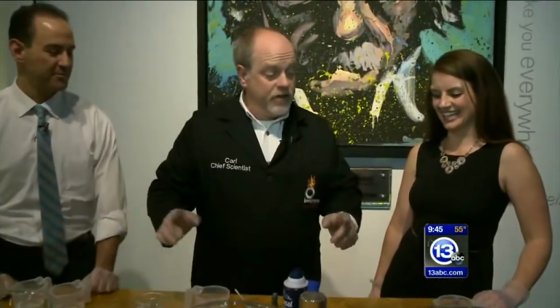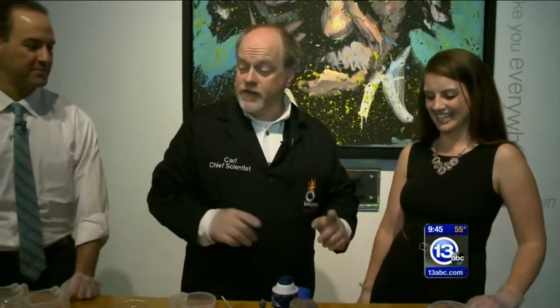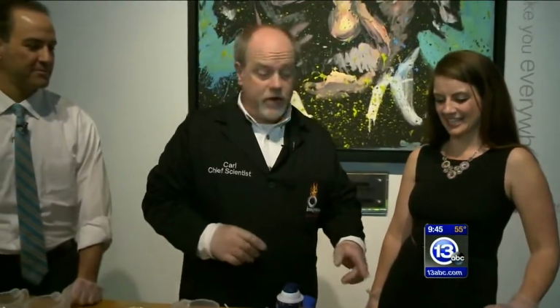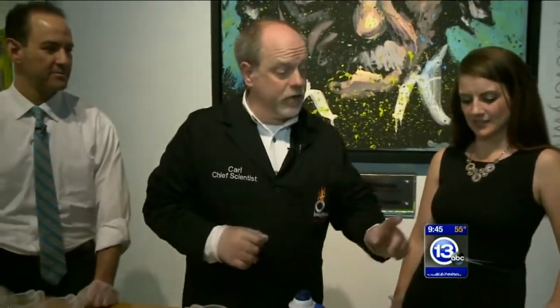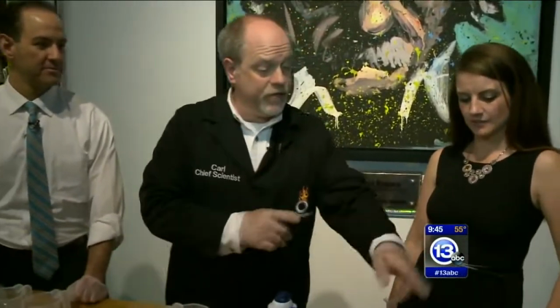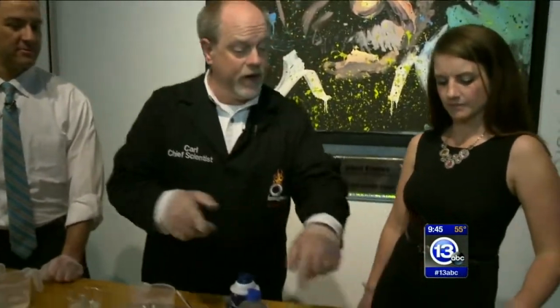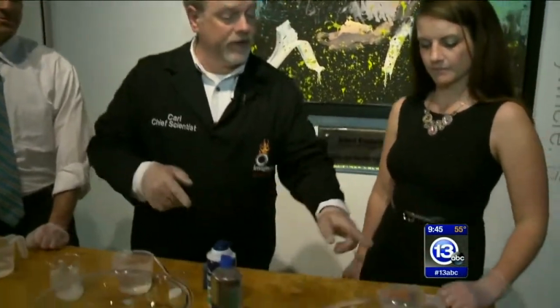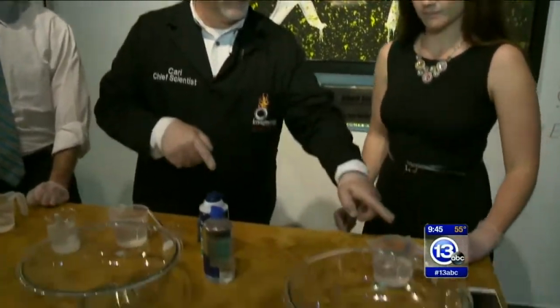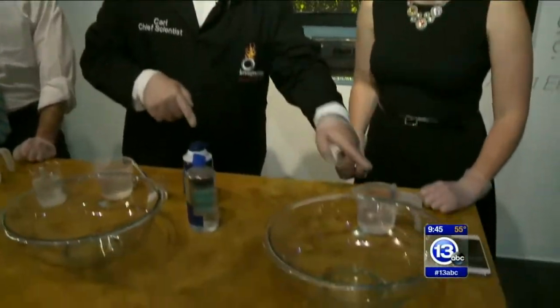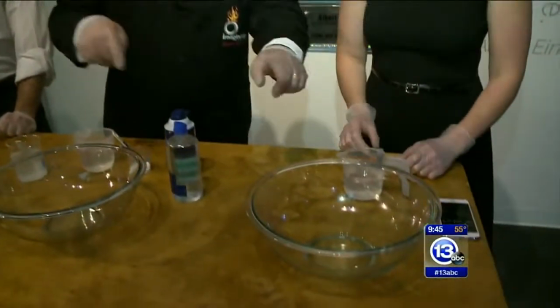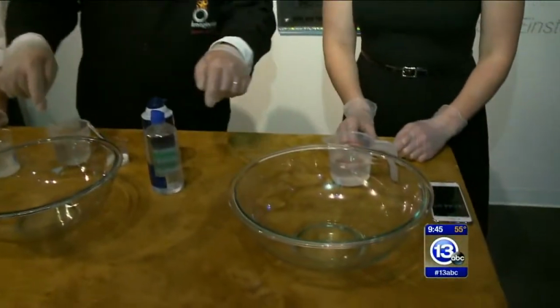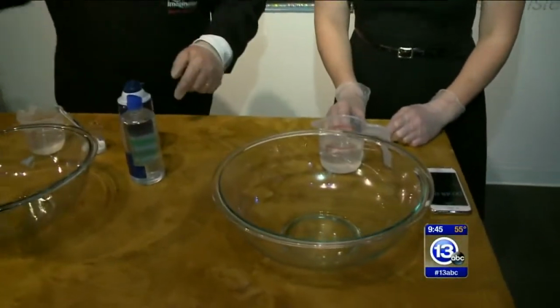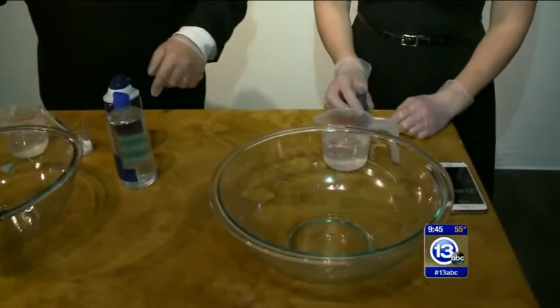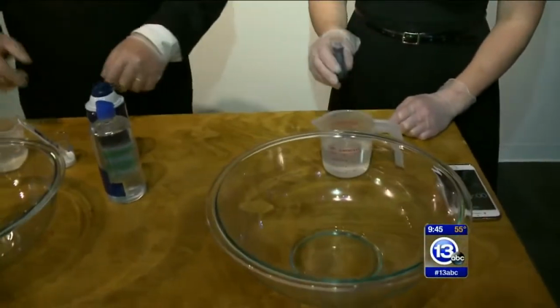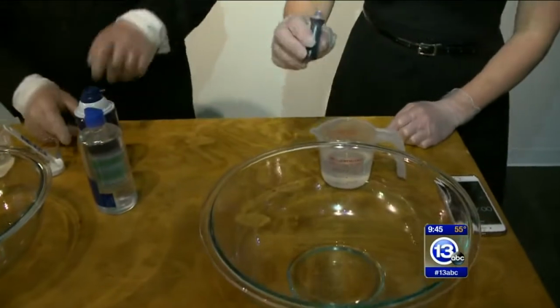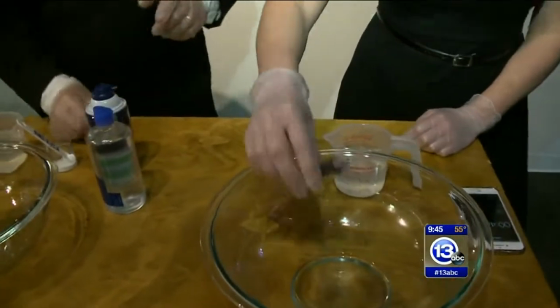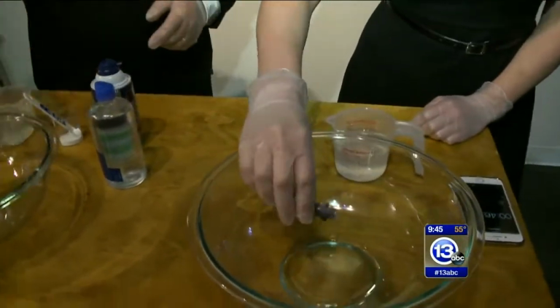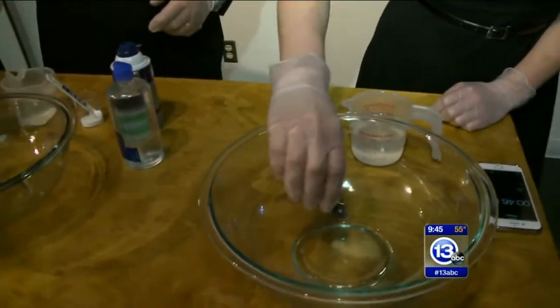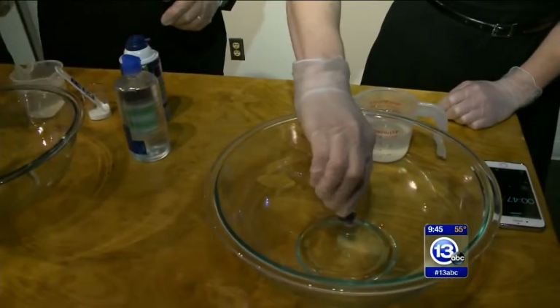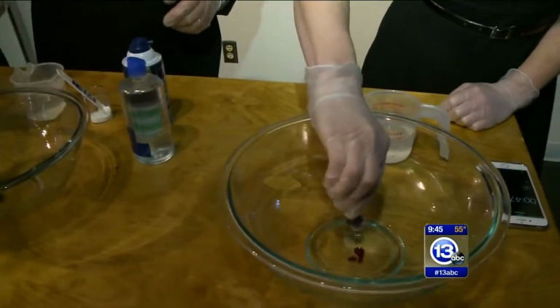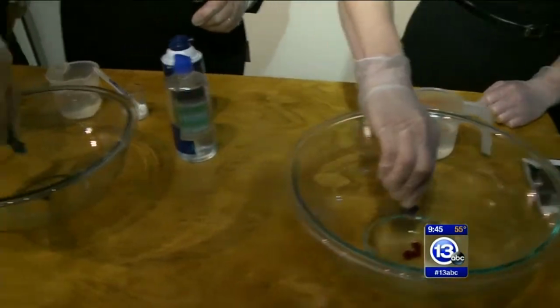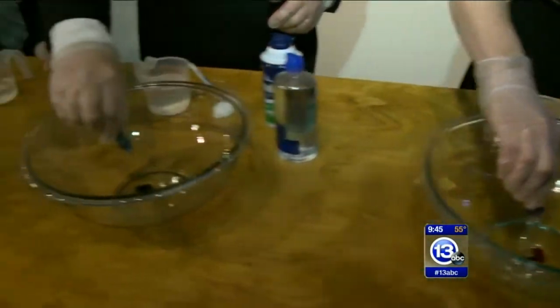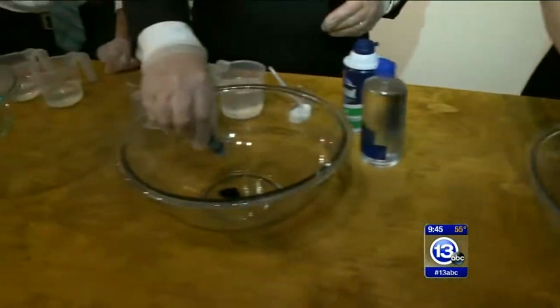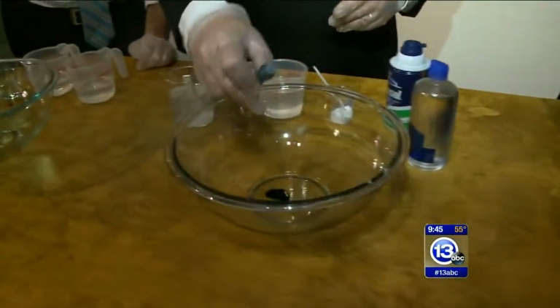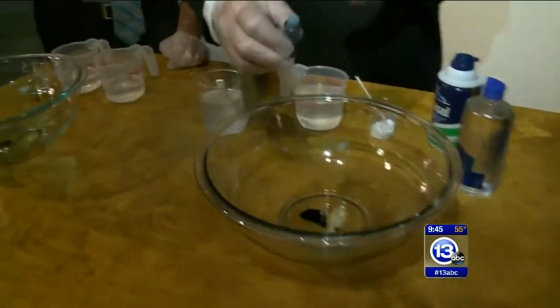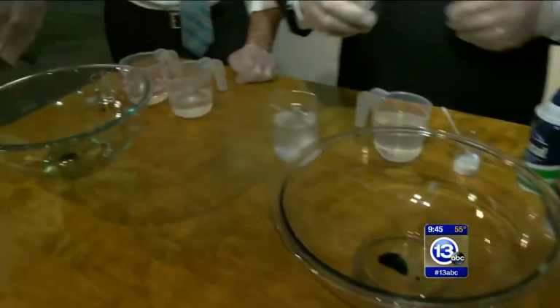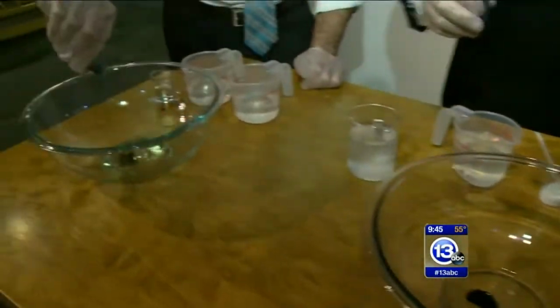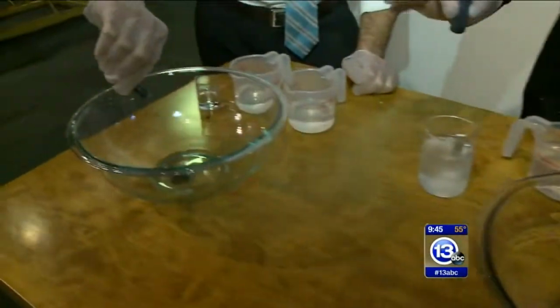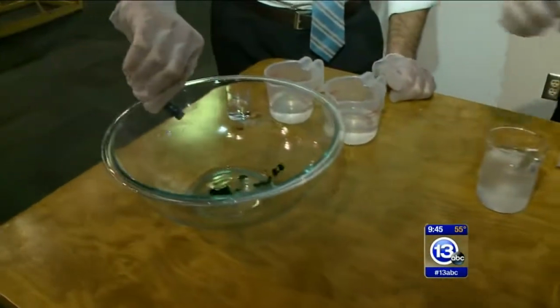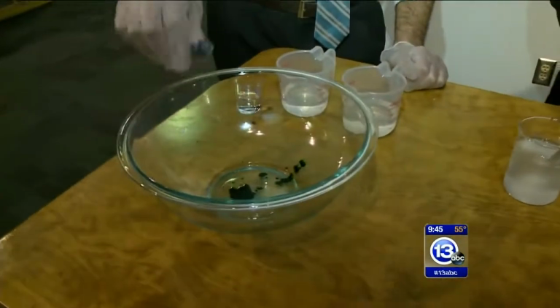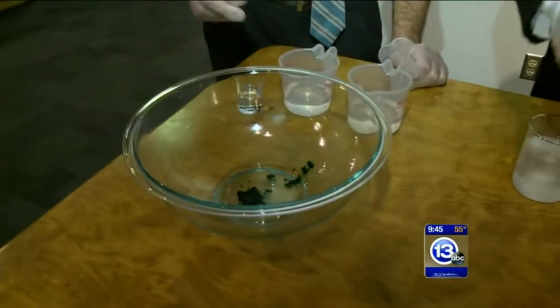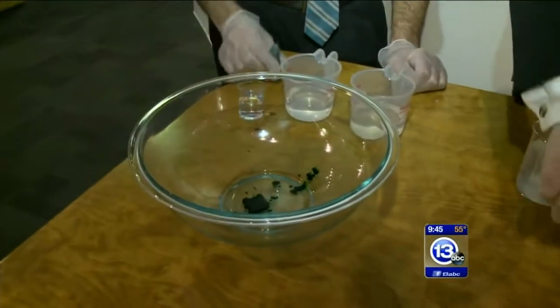So the first thing we're going to do is make three different colors. Give some drops of your food coloring into the bottom of your bowl. You've got red — however deep you want the color. That looks pretty good.